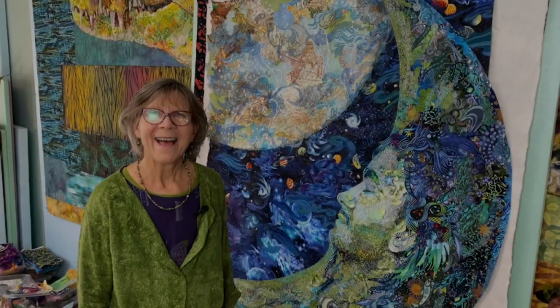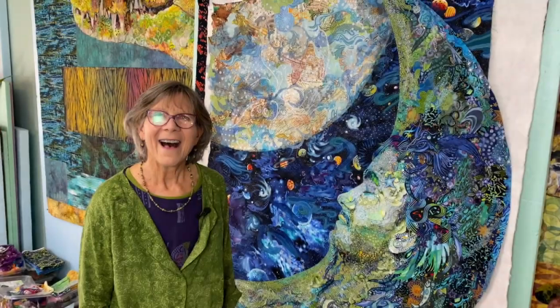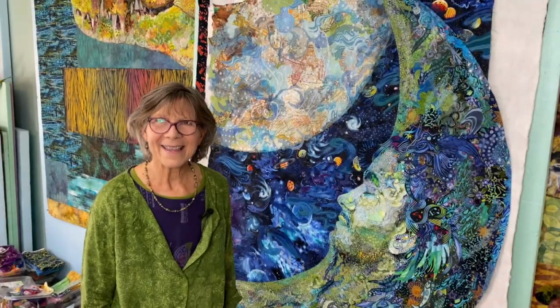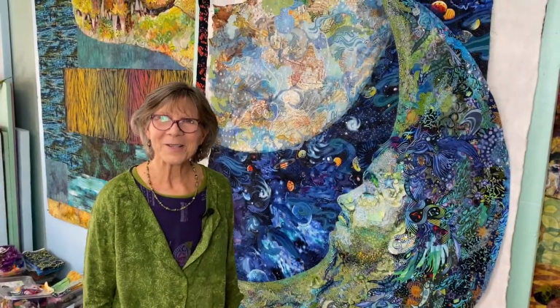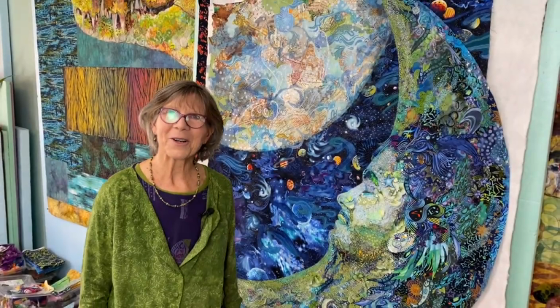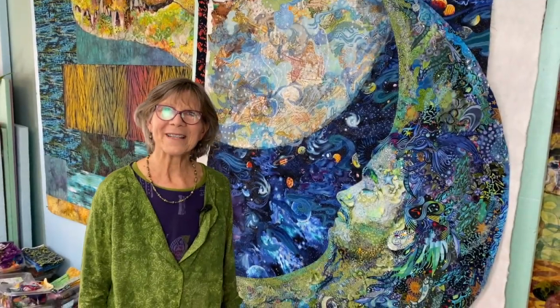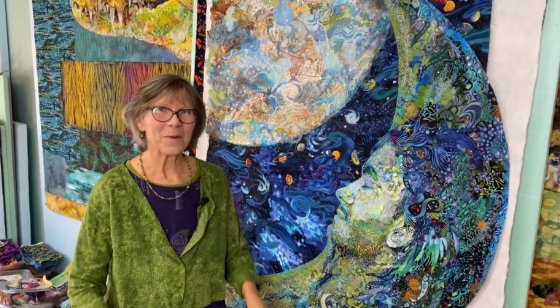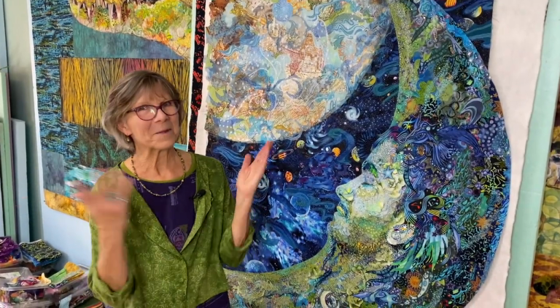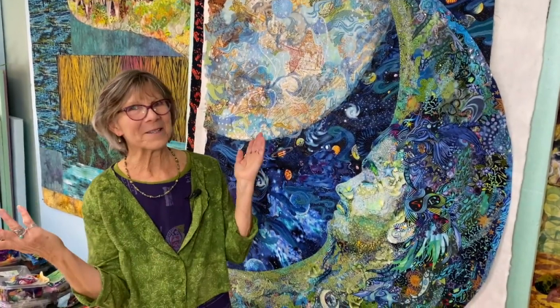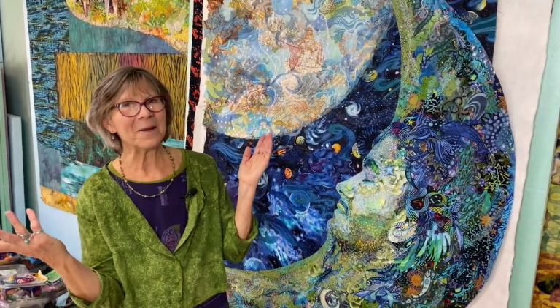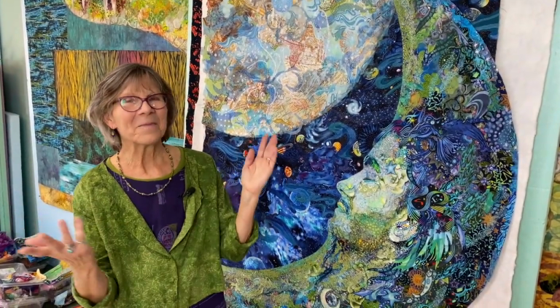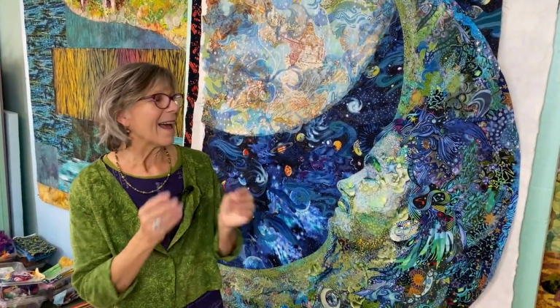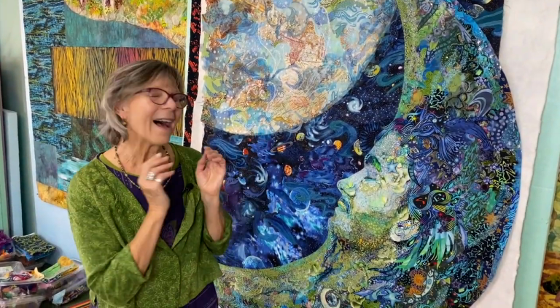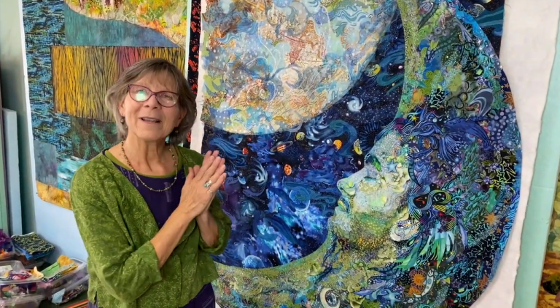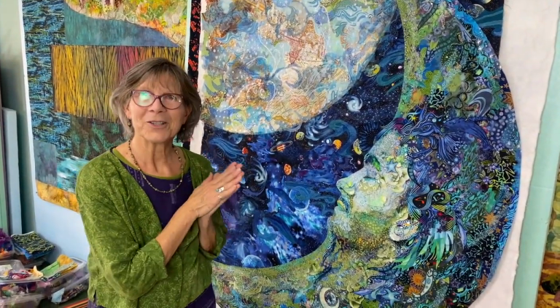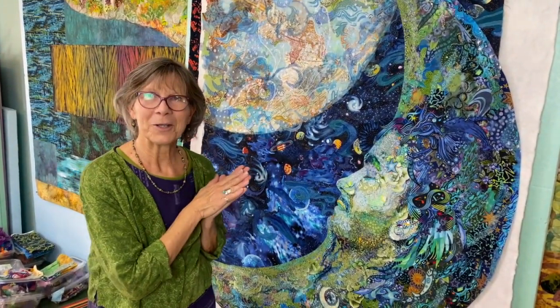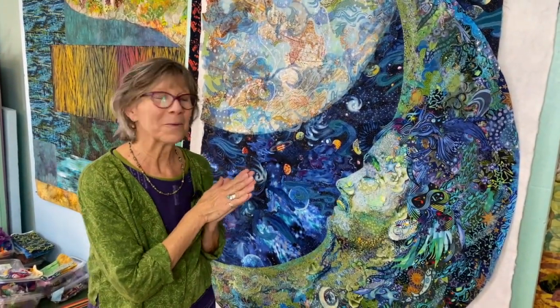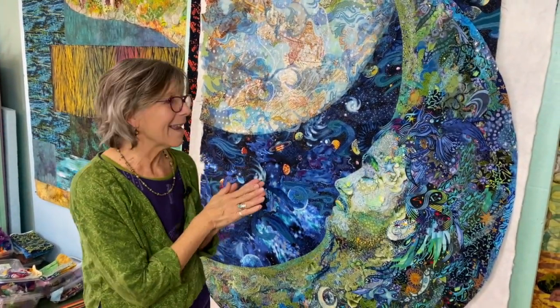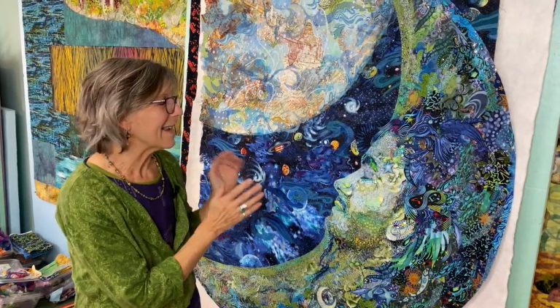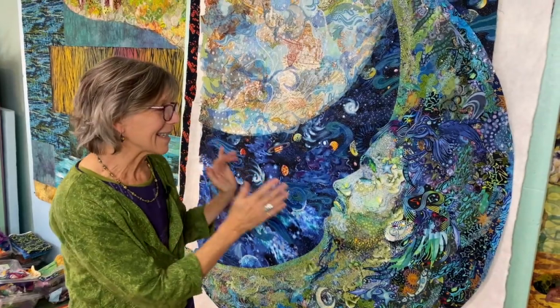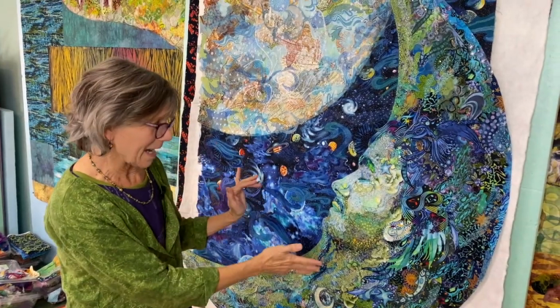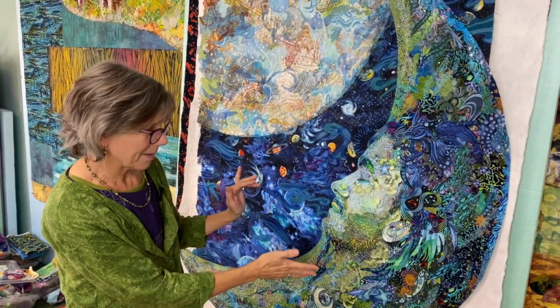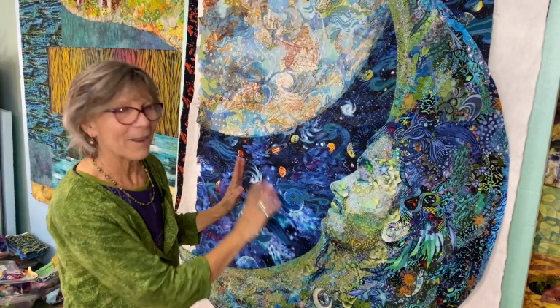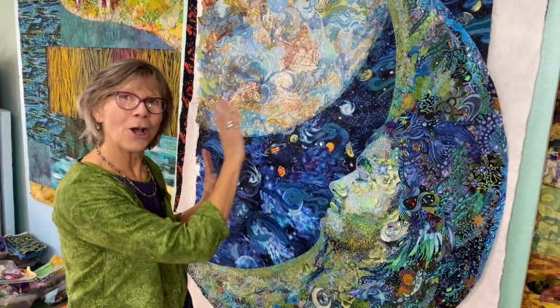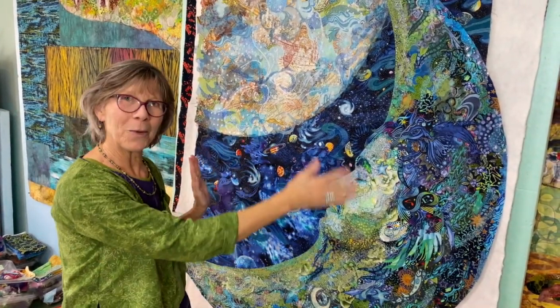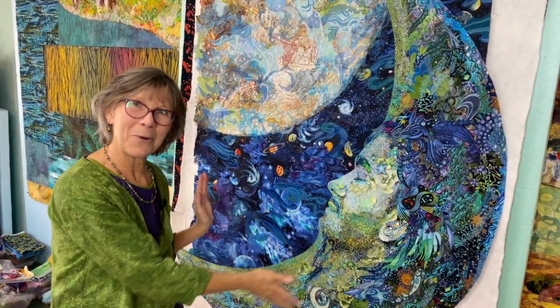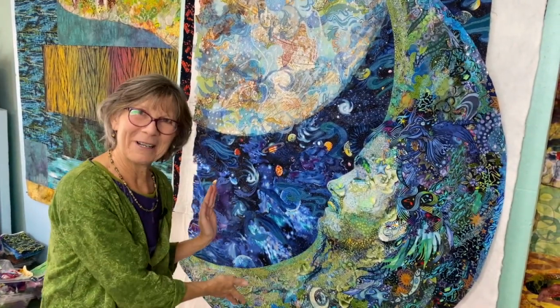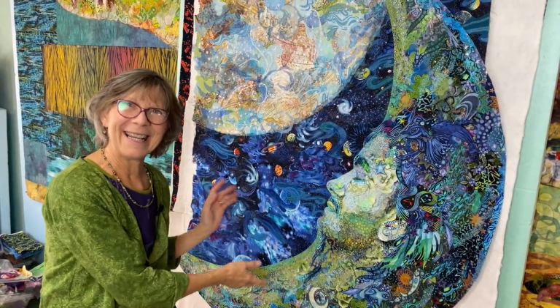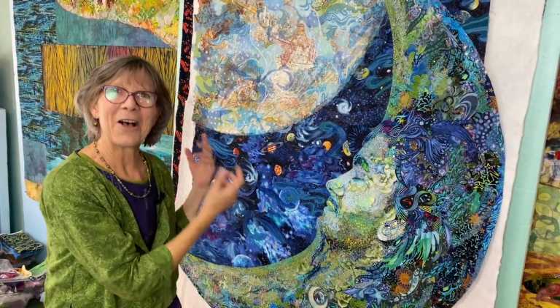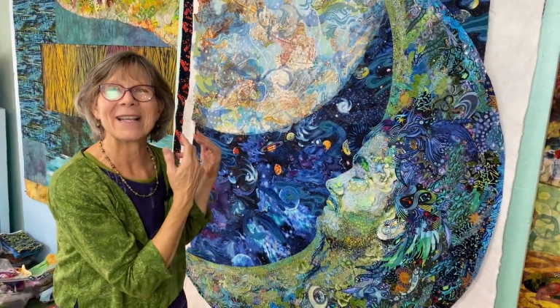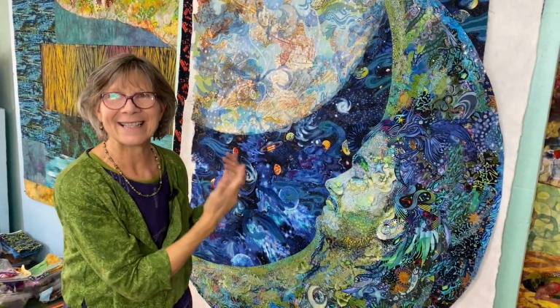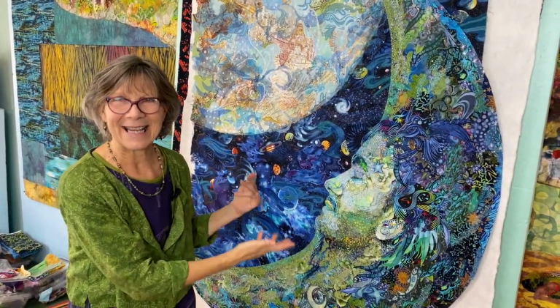Hi, this is Susan Carlson. Welcome to my studio. I would like to show you the next step in the ongoing portrait of my son Sam.